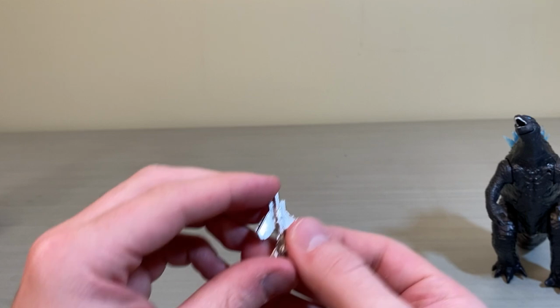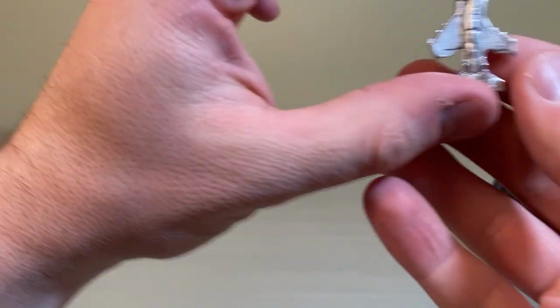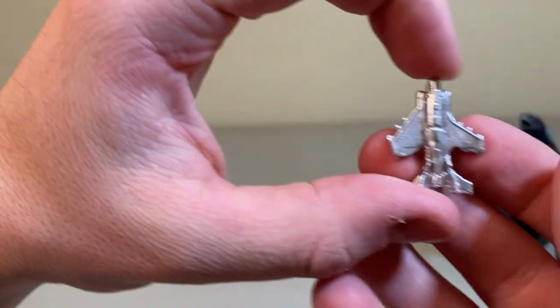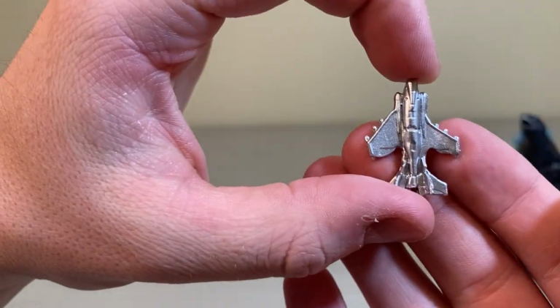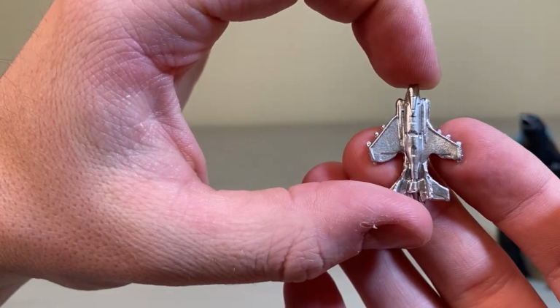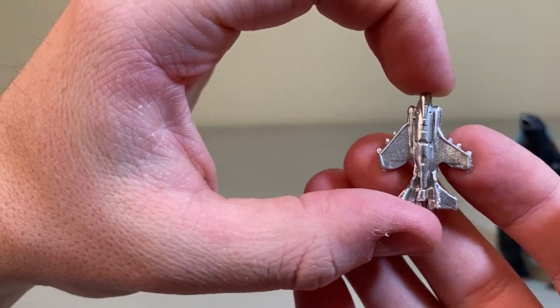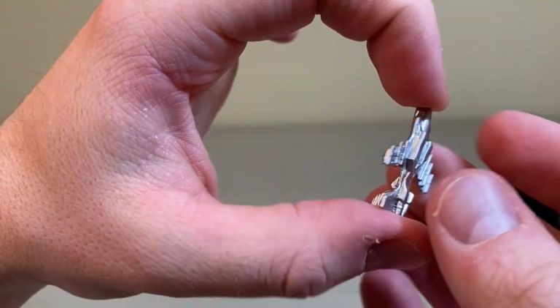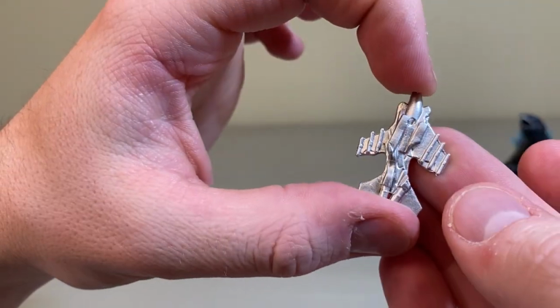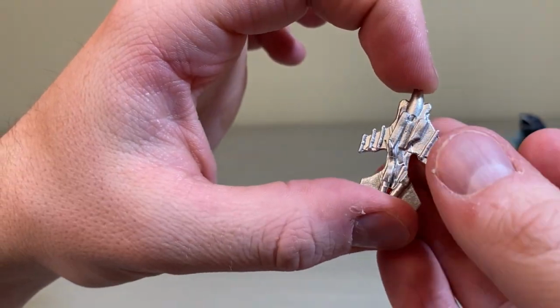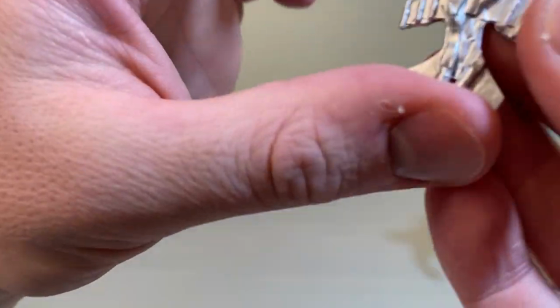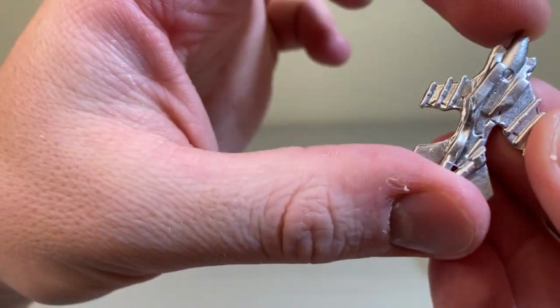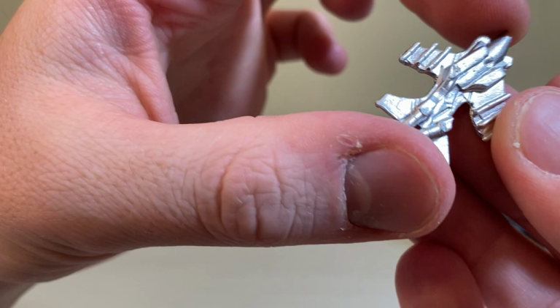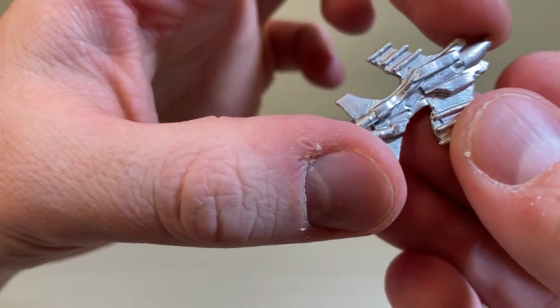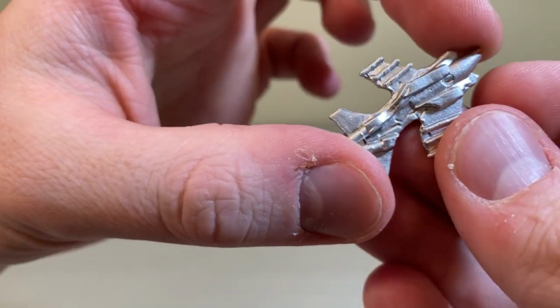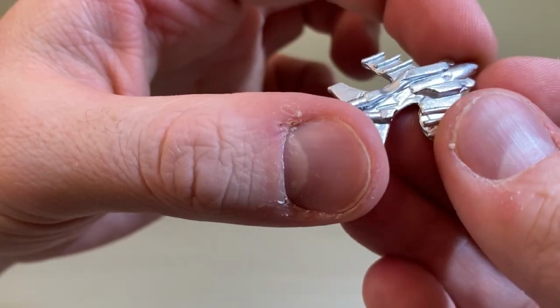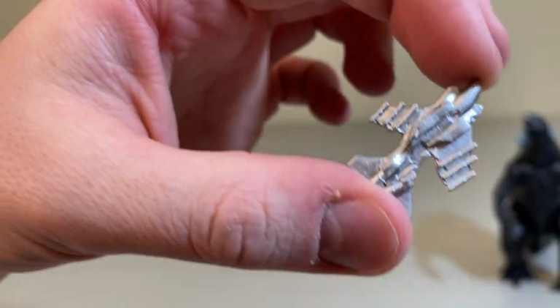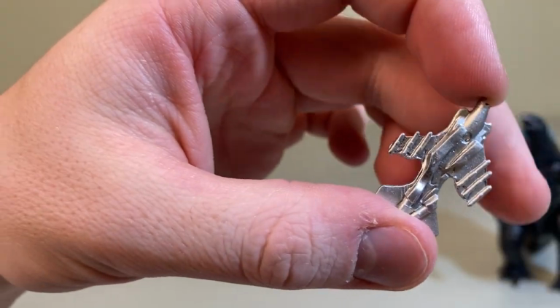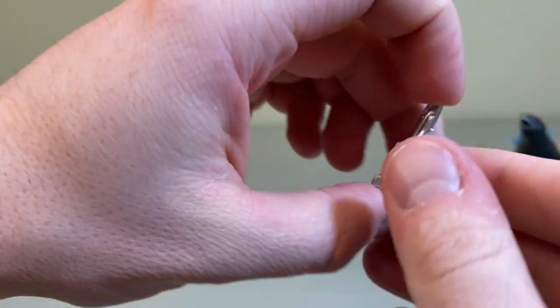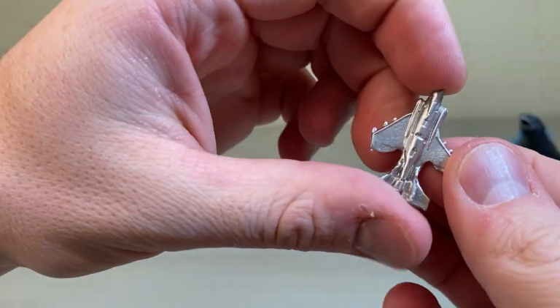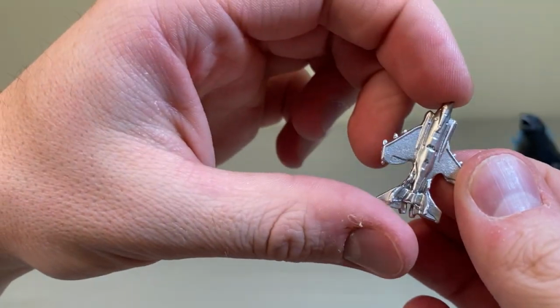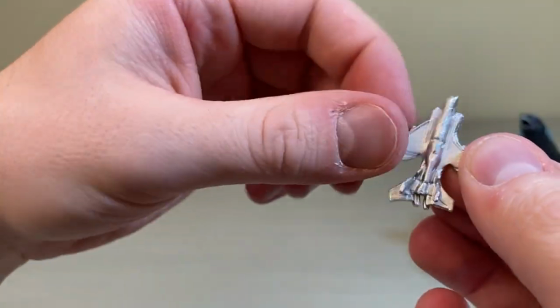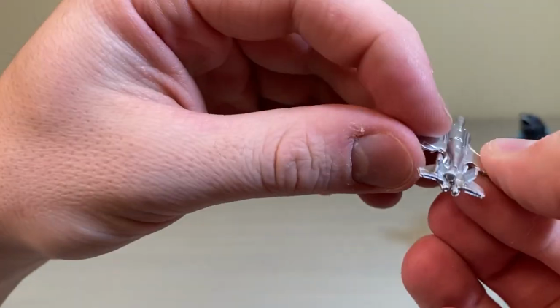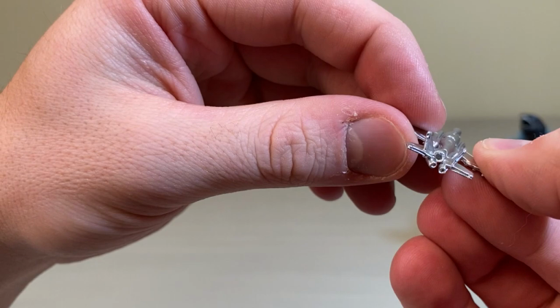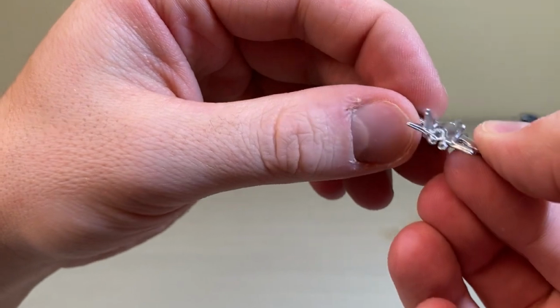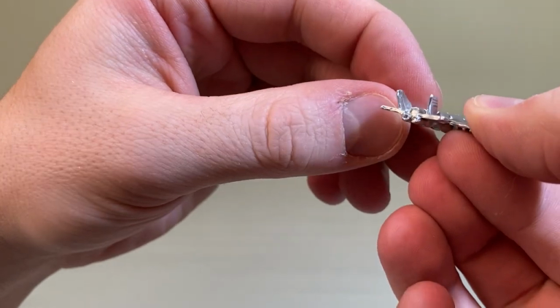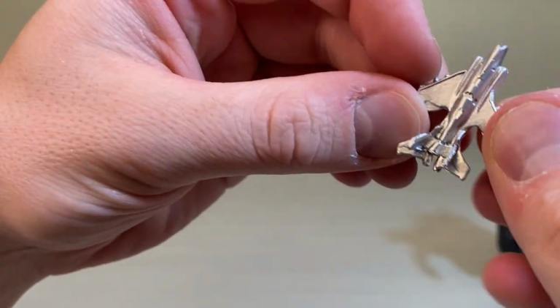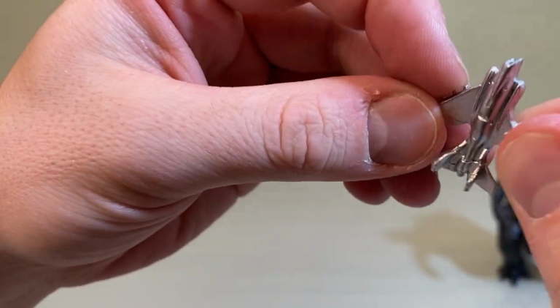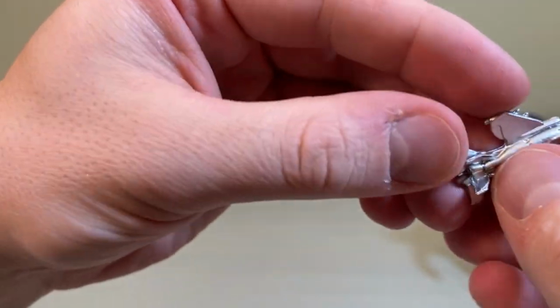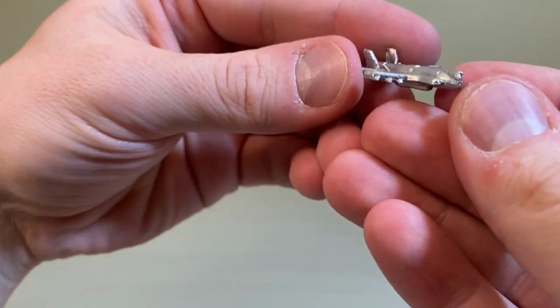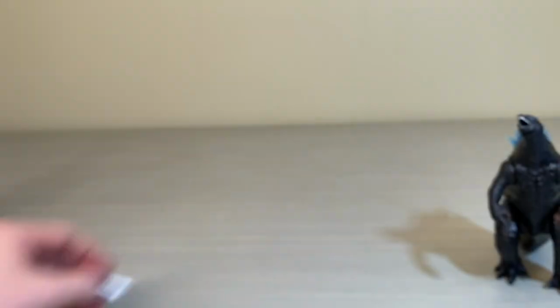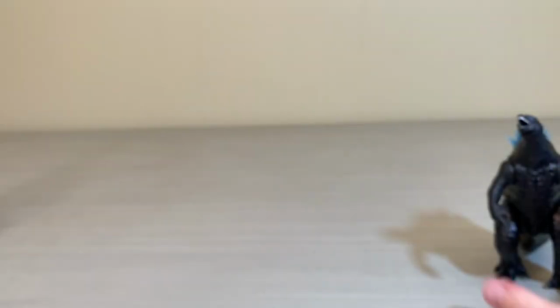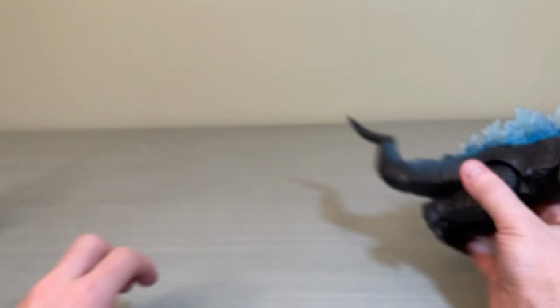Let's take a quick look at everybody's favorite piece — the fighter jet. Not the best detail, kind of a messy blob of whatever. So there's your fighter jet for all those of you who care.